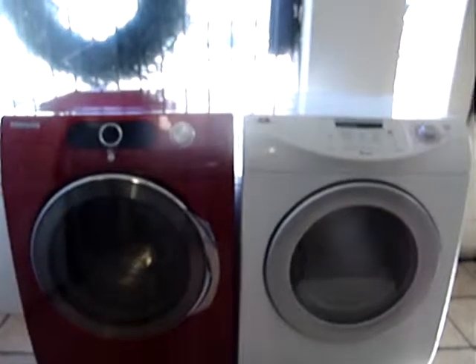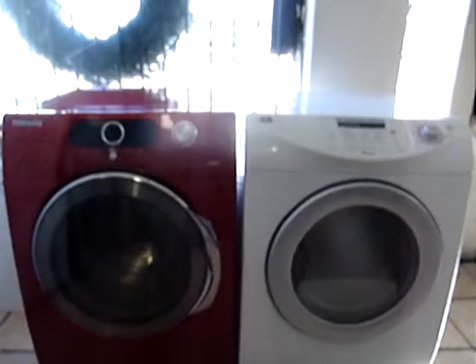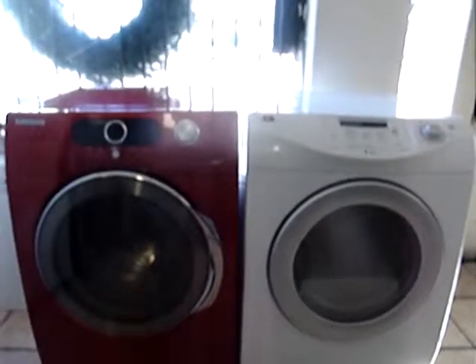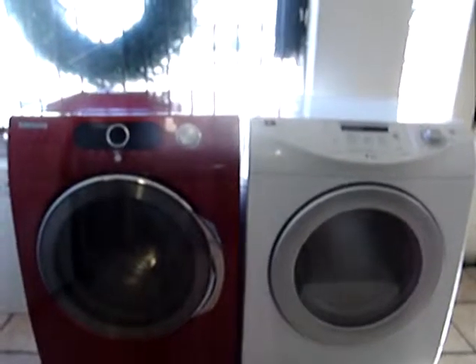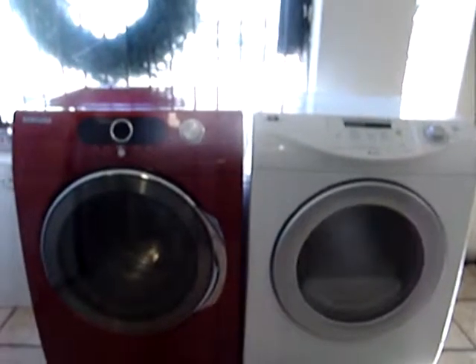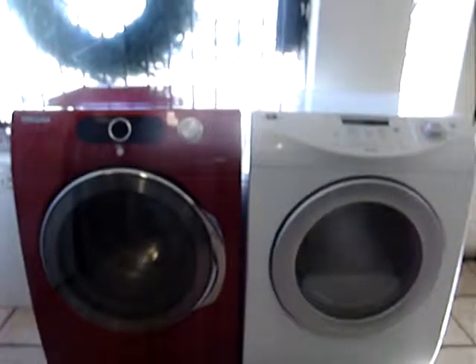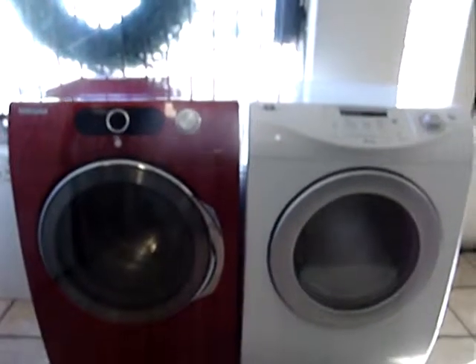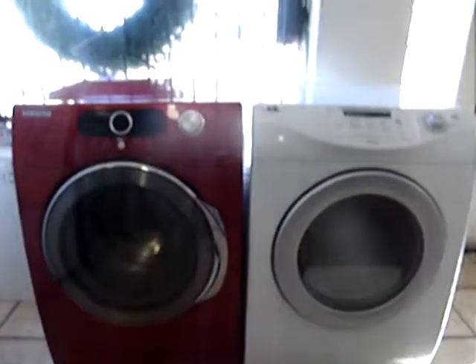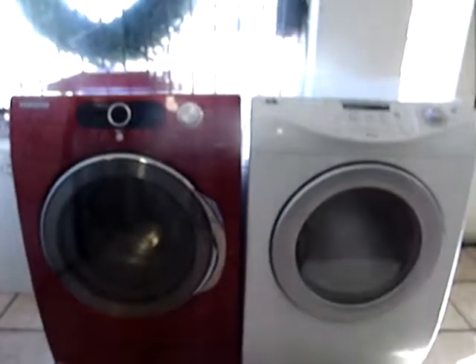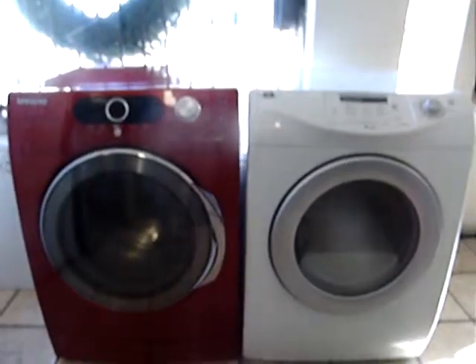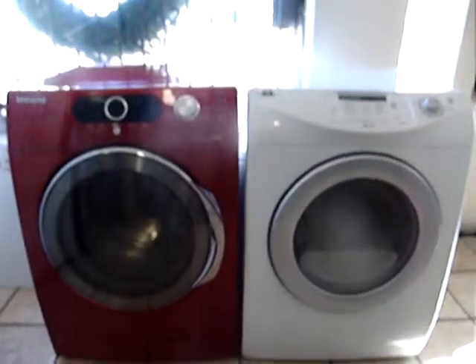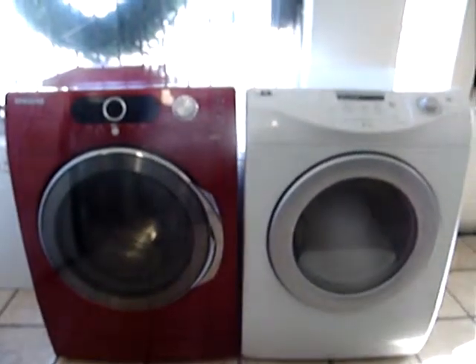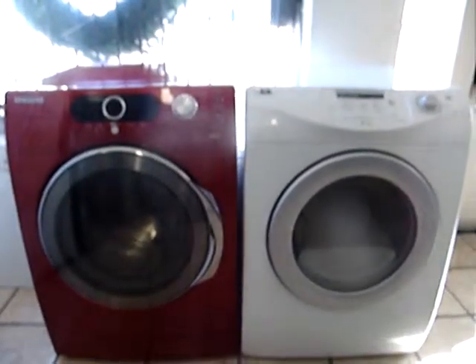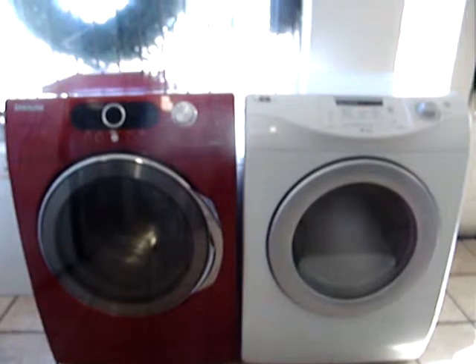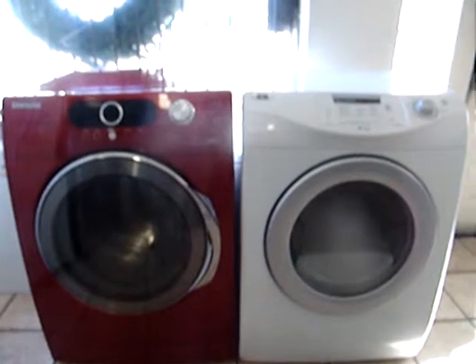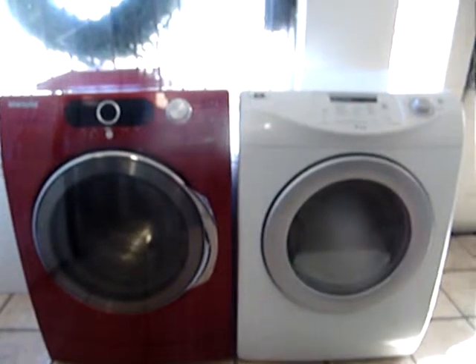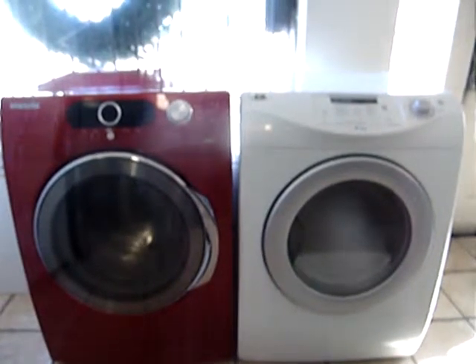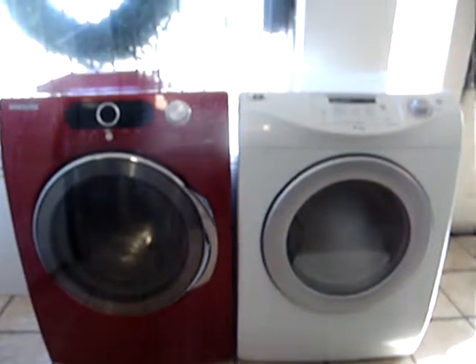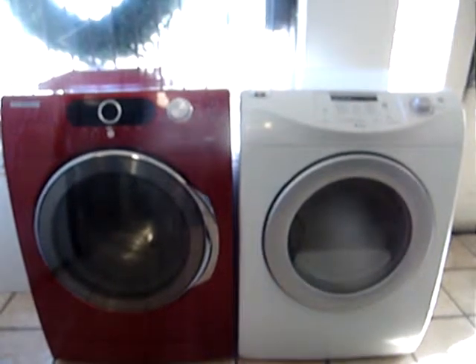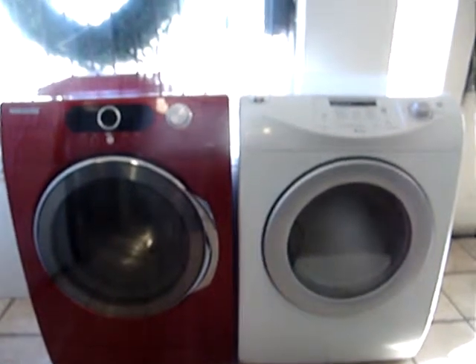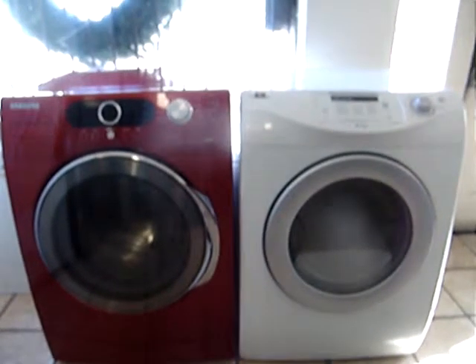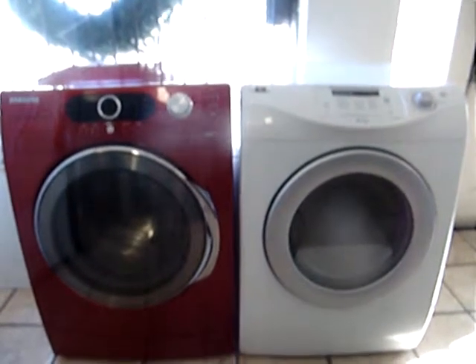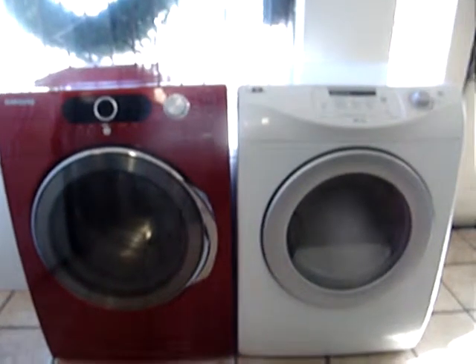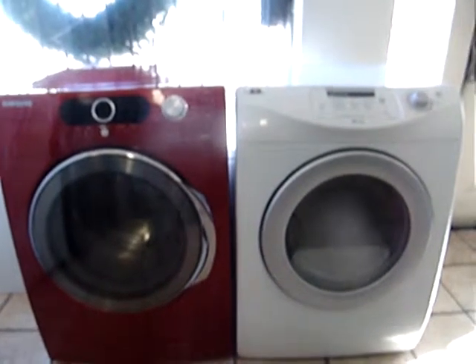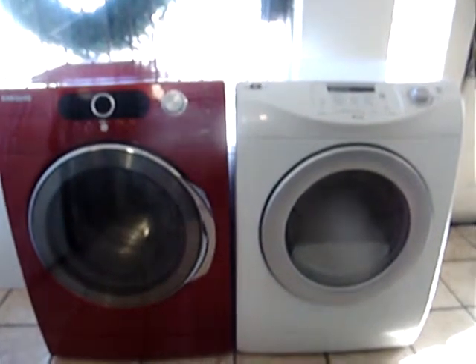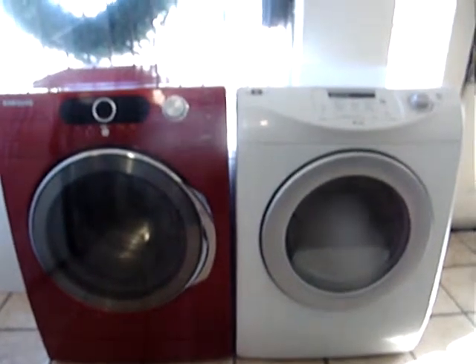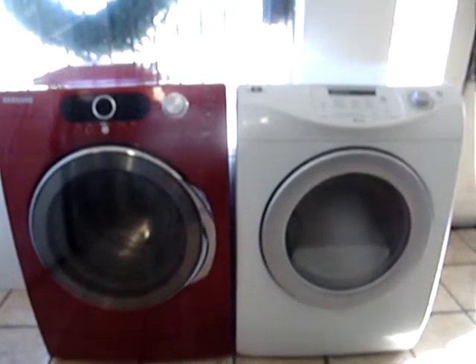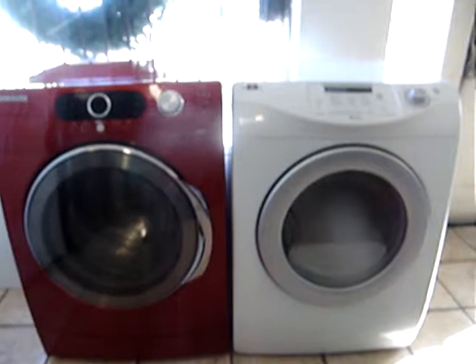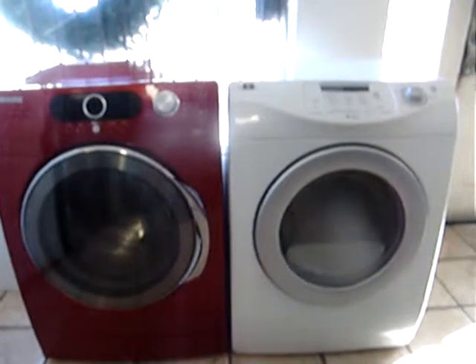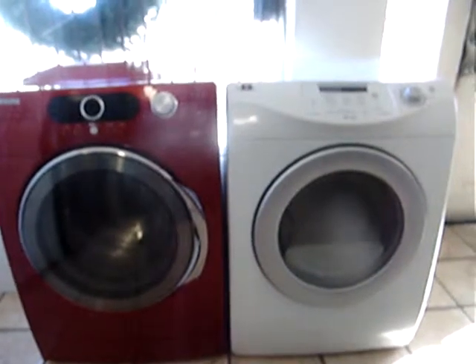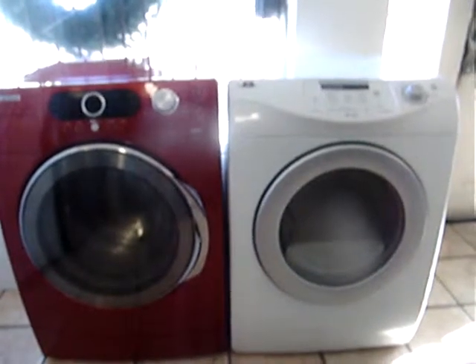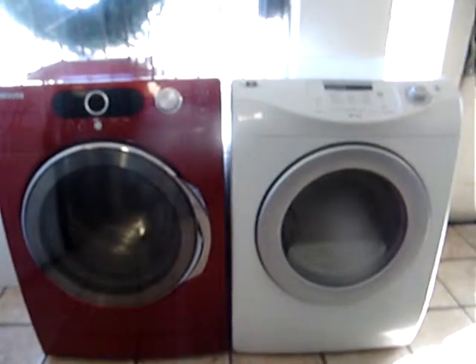Welcome to Electric Avenue Appliances. We have for sale today a washer and dryer front load set with electric. Dryer is 220 volts.